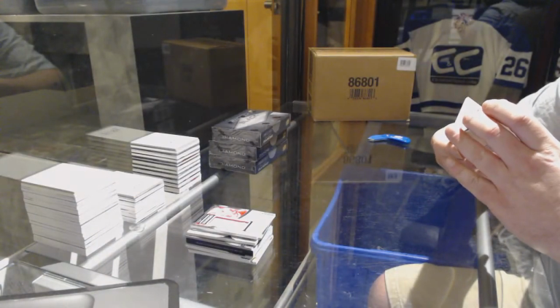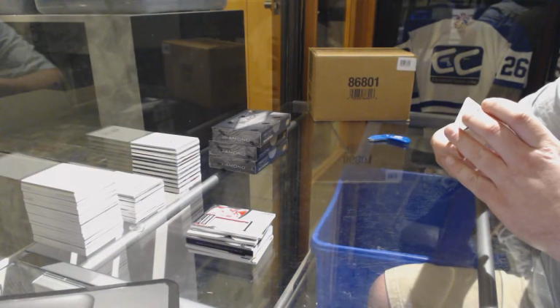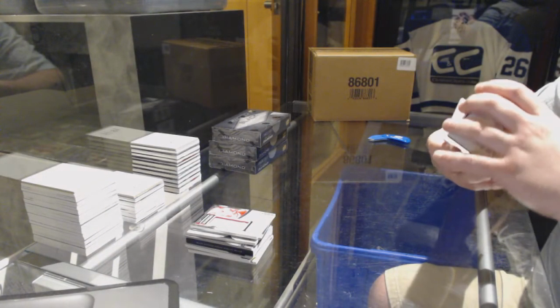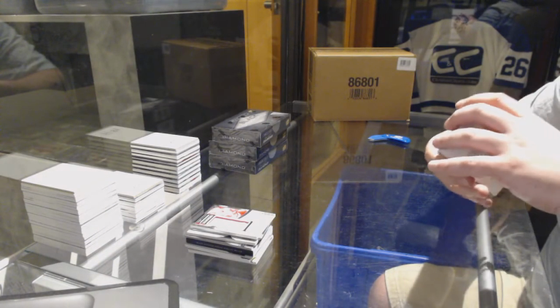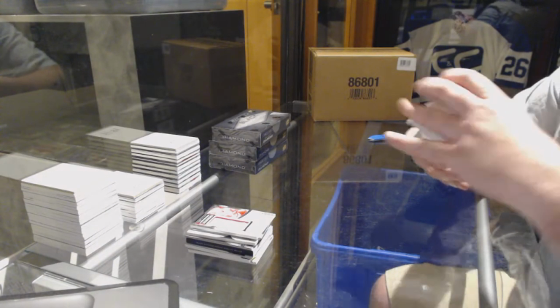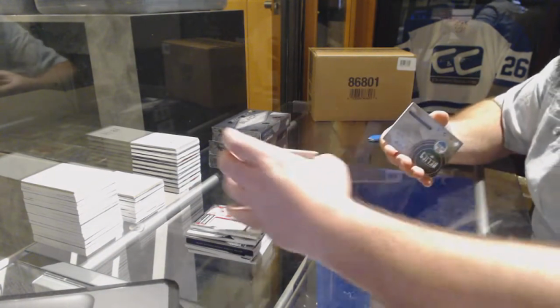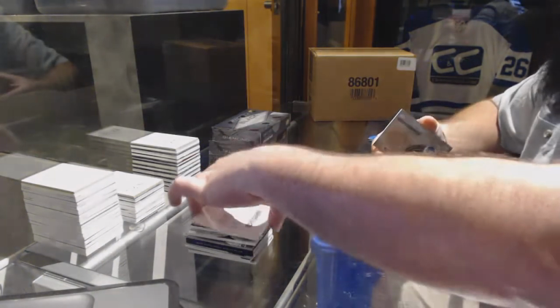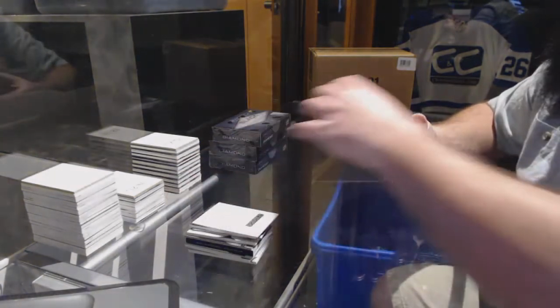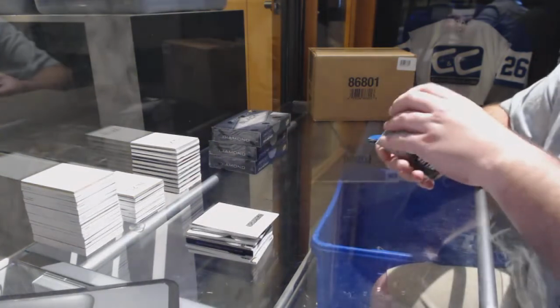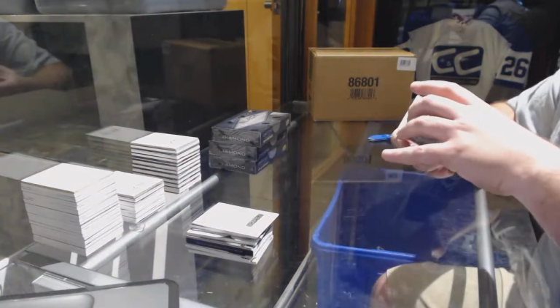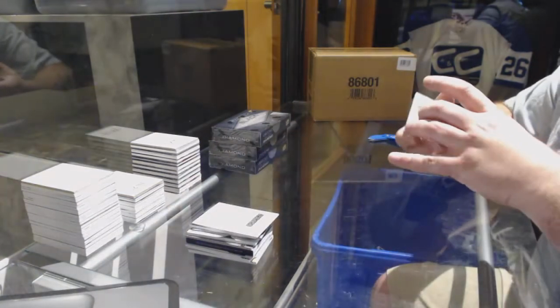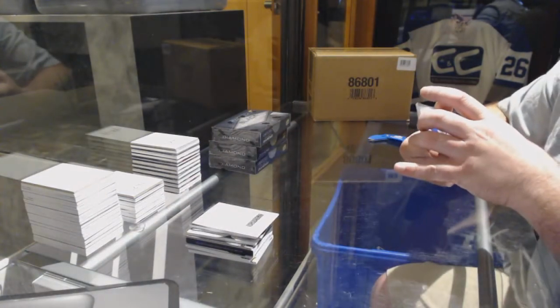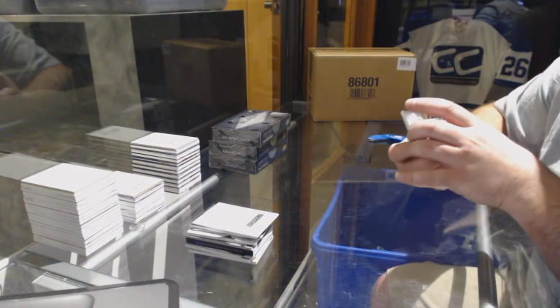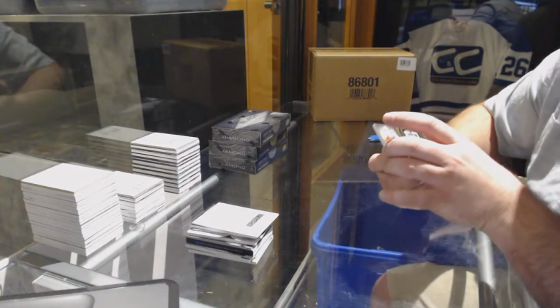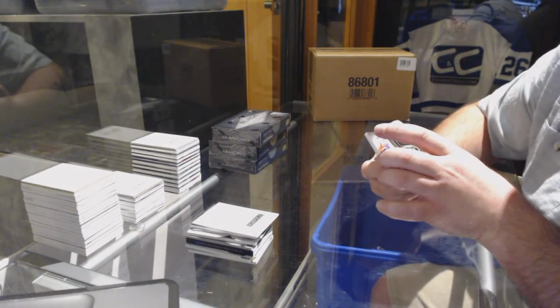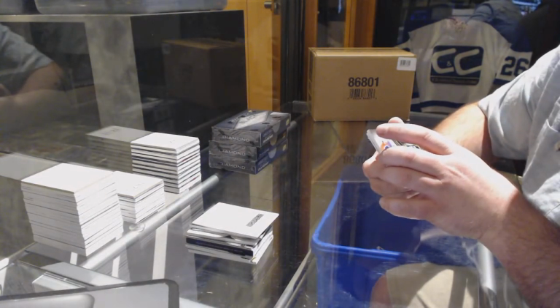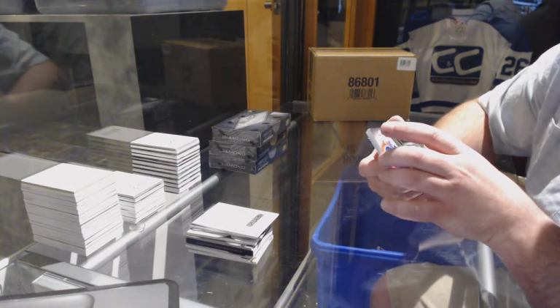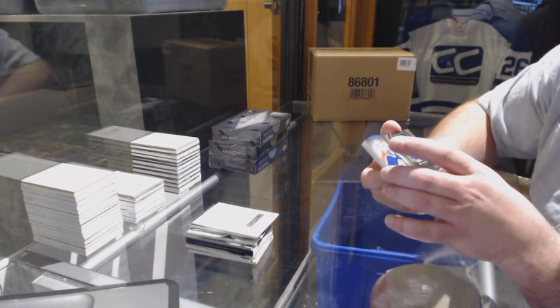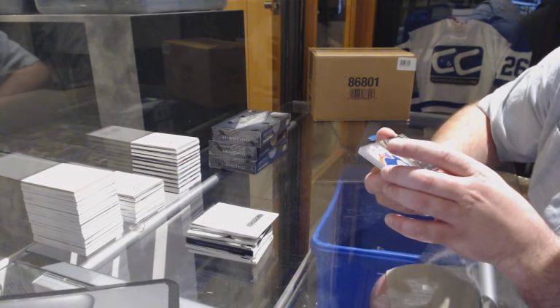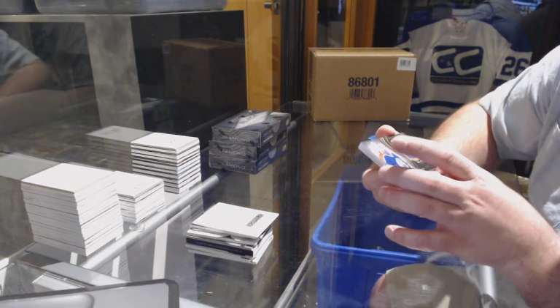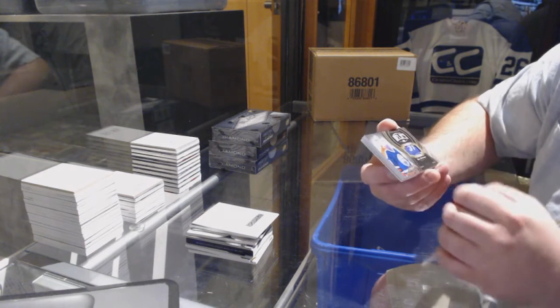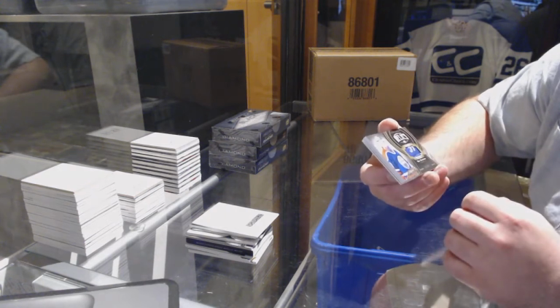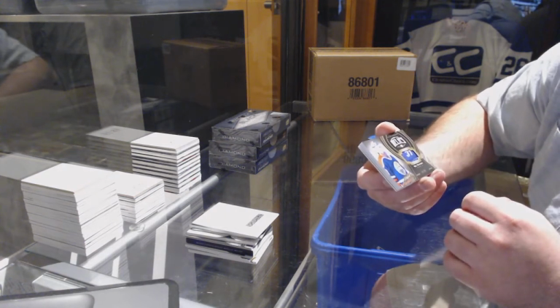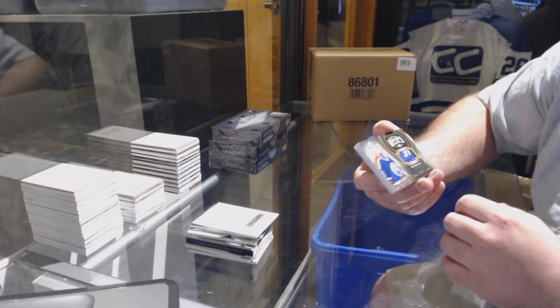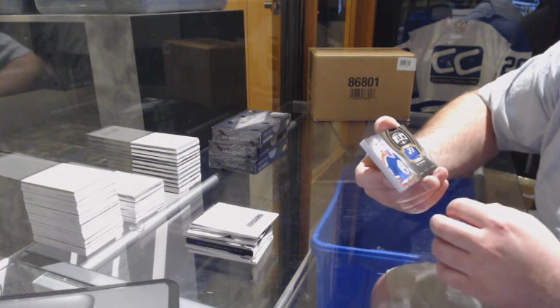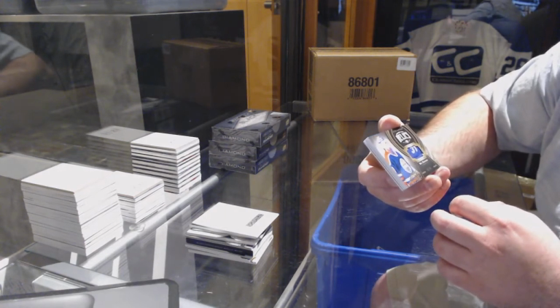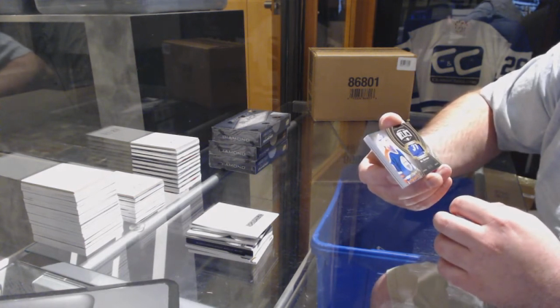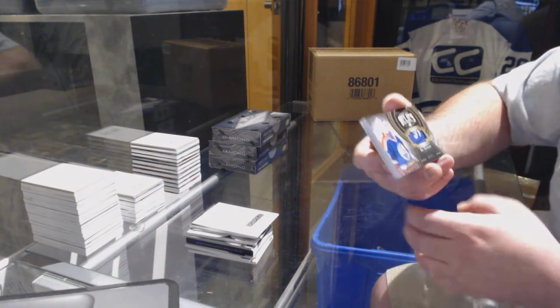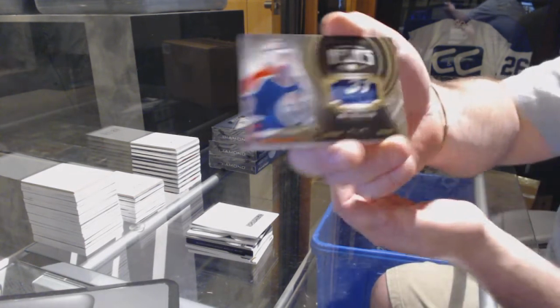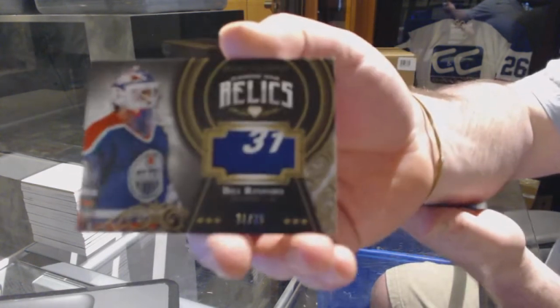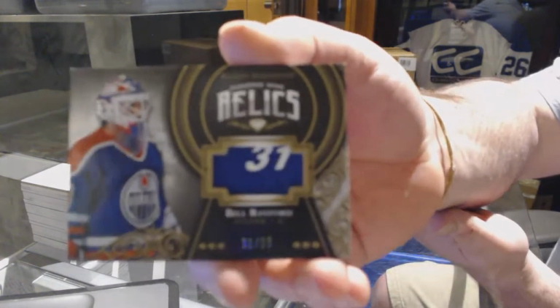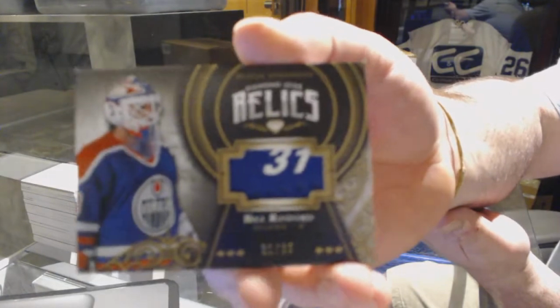That was so cool. Black Diamond's diamond-mined relics out of 35 for the Edmonton Oilers — Bill Ranford.